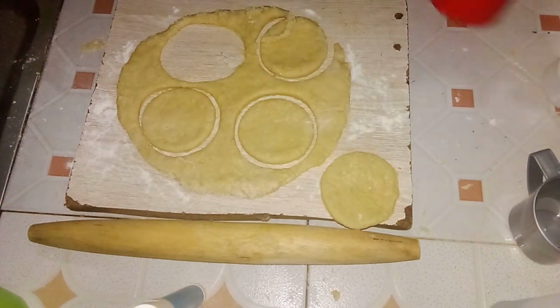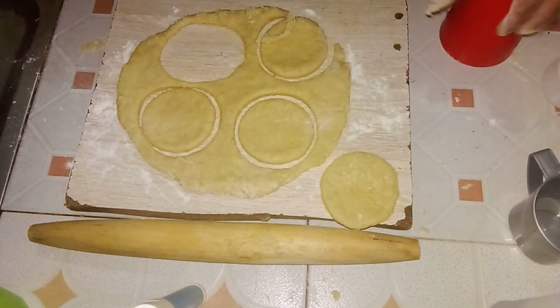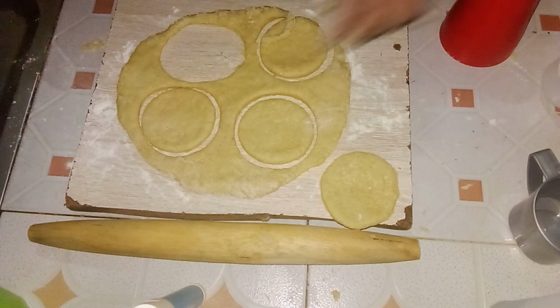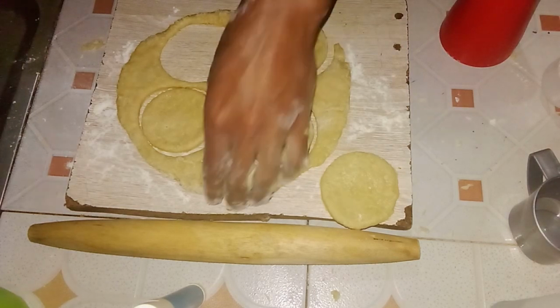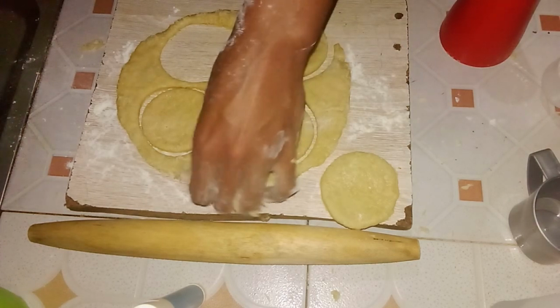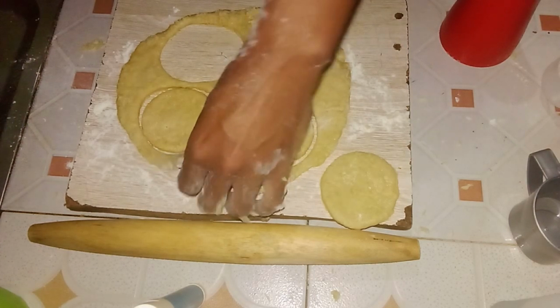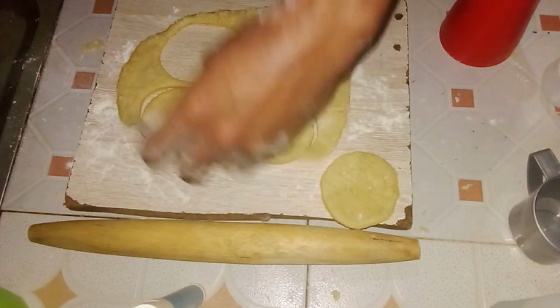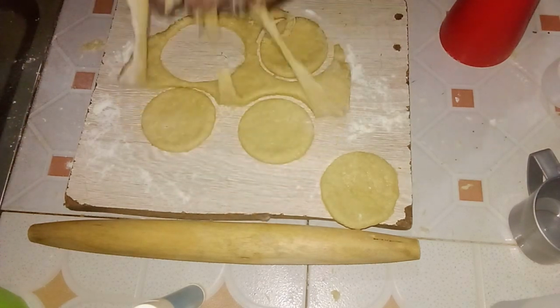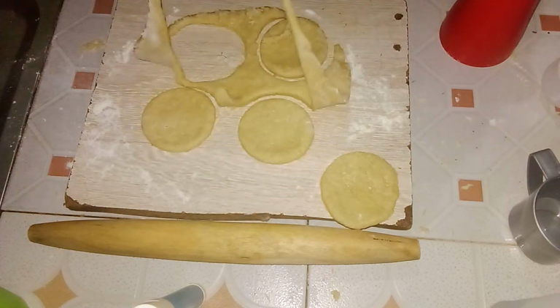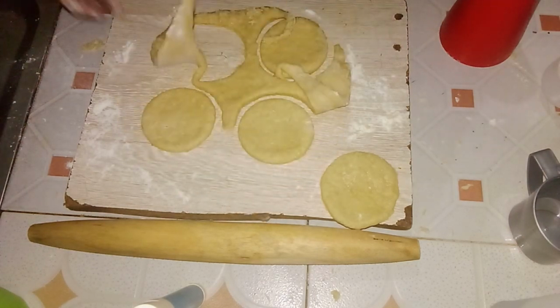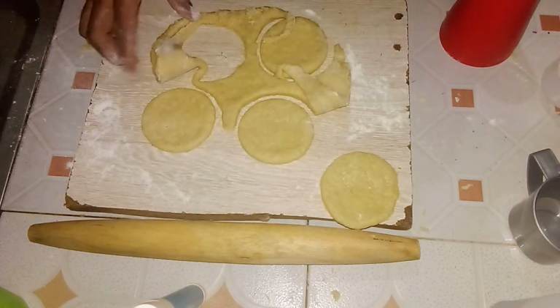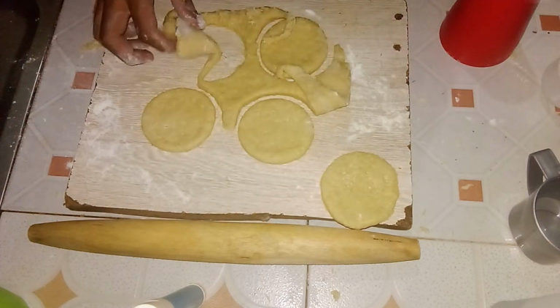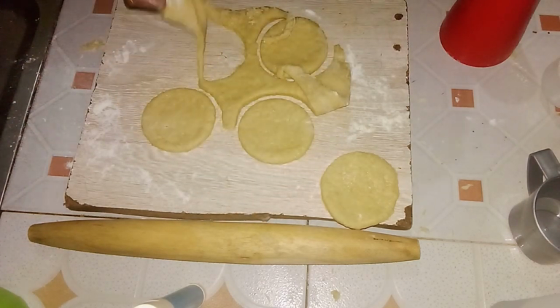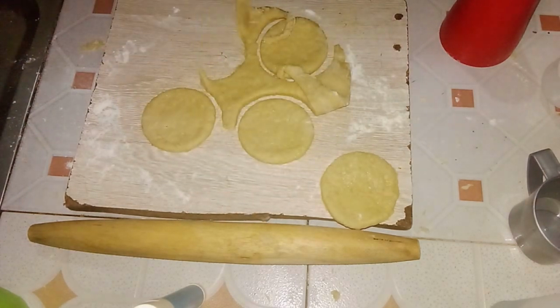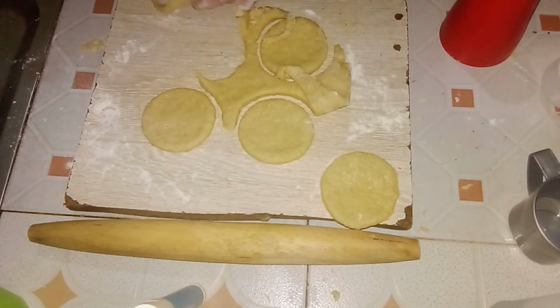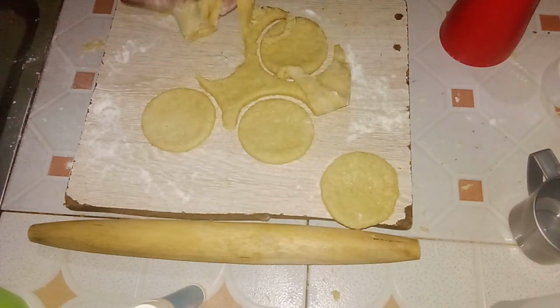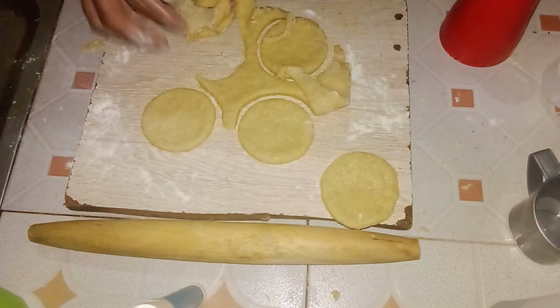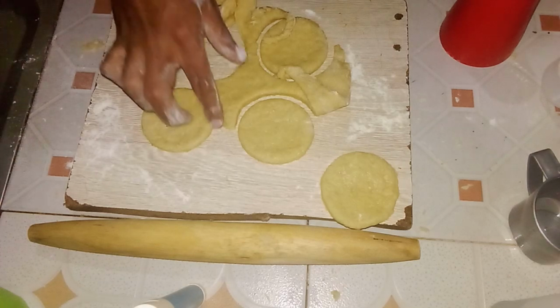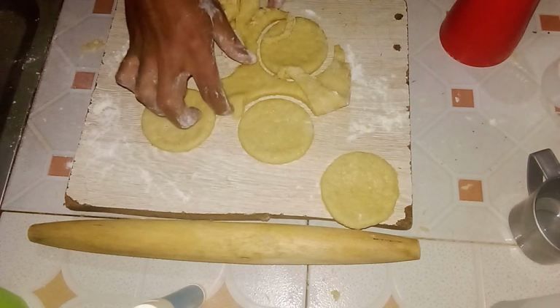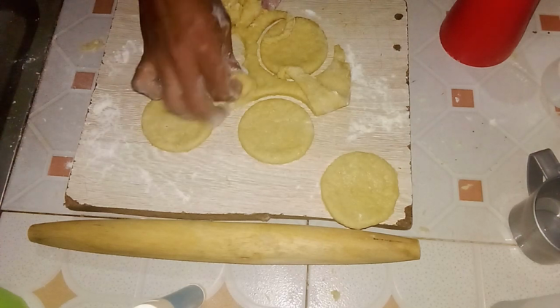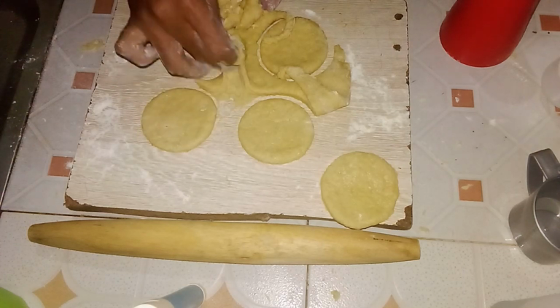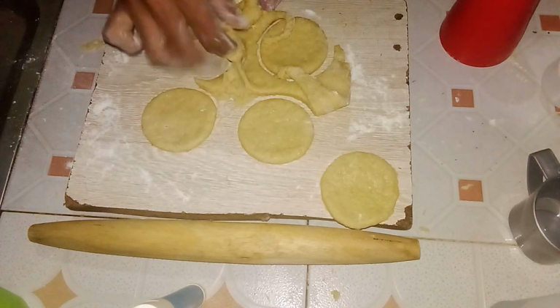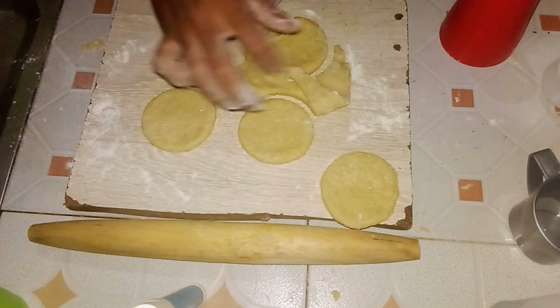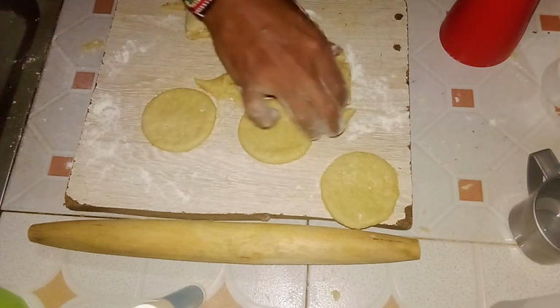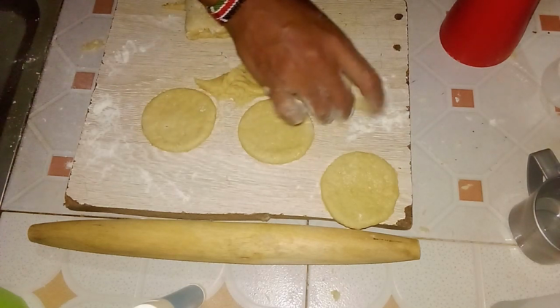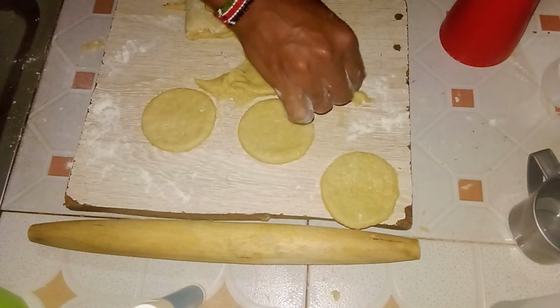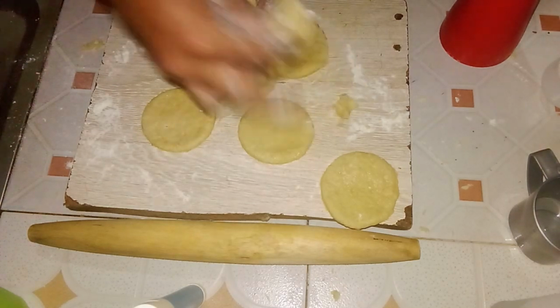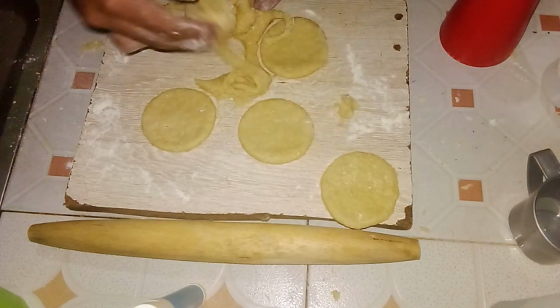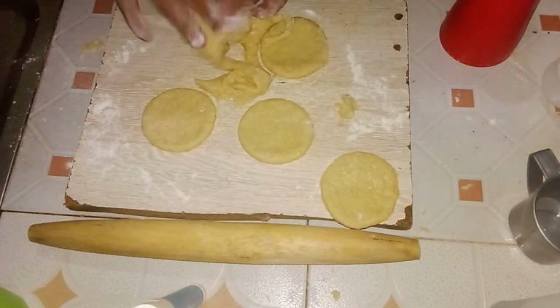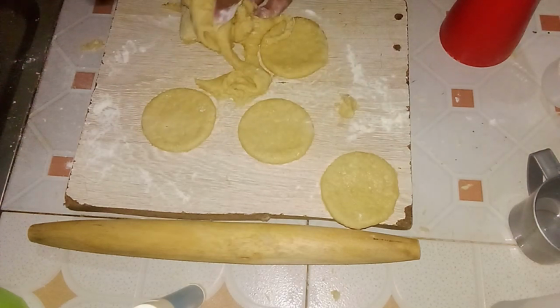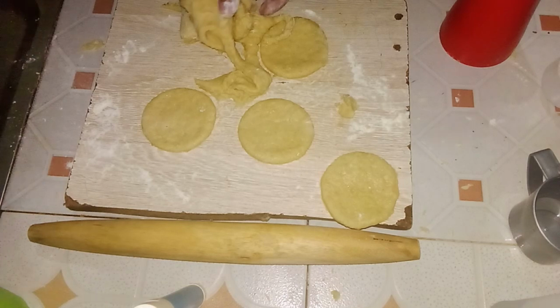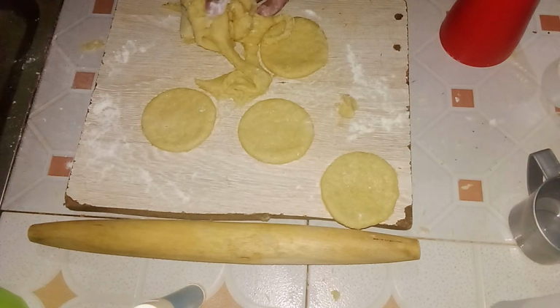Once you have cut out as many shapes as you can, gather the leftover dough, knead it briefly, and roll it out once again to cut out more shapes.